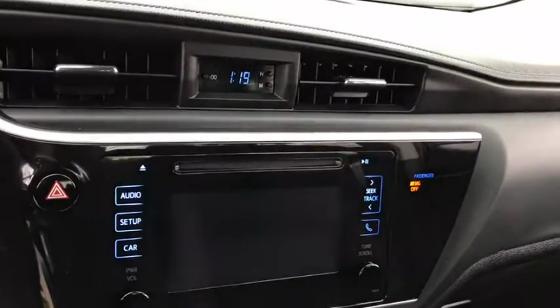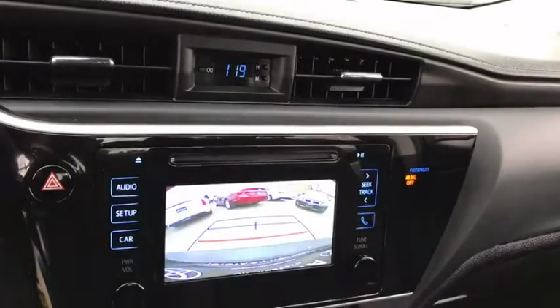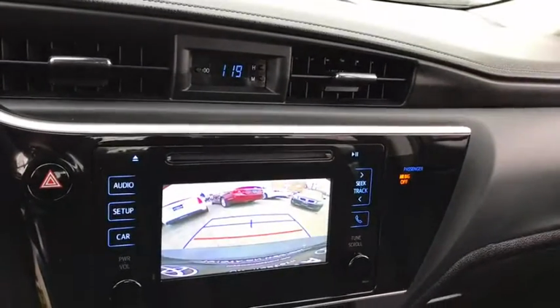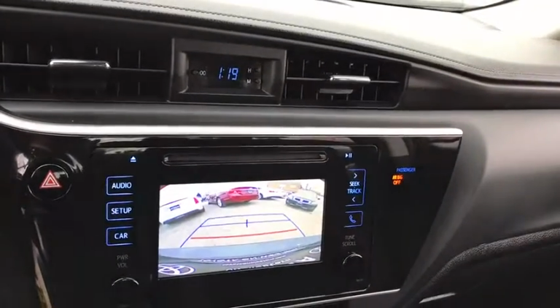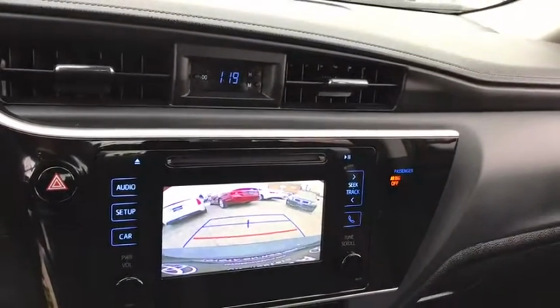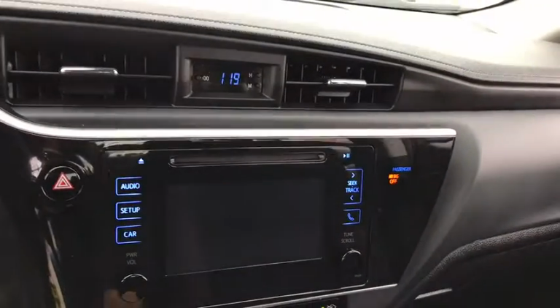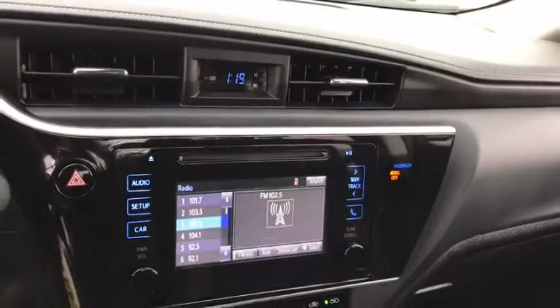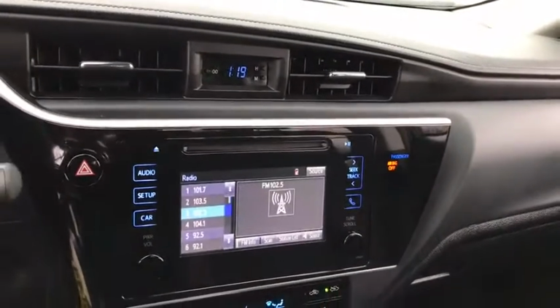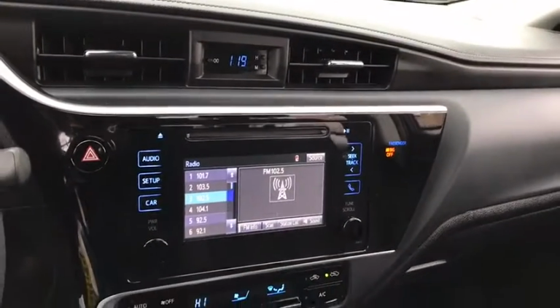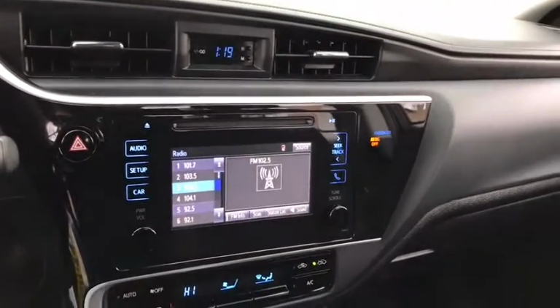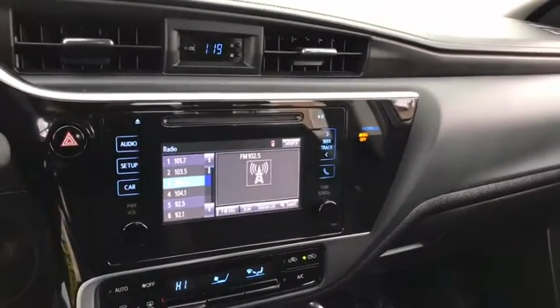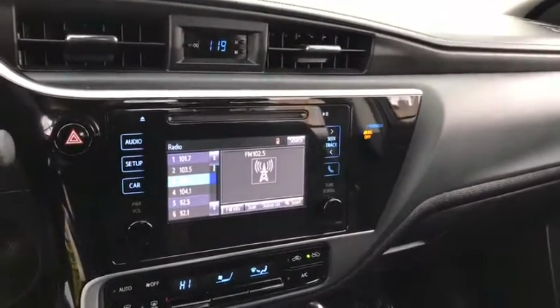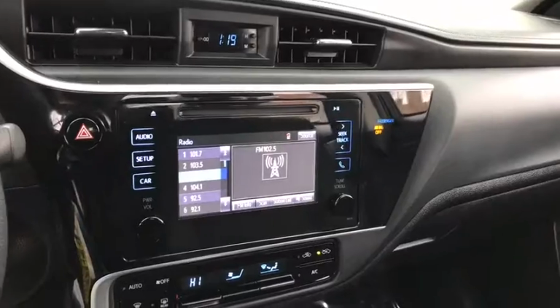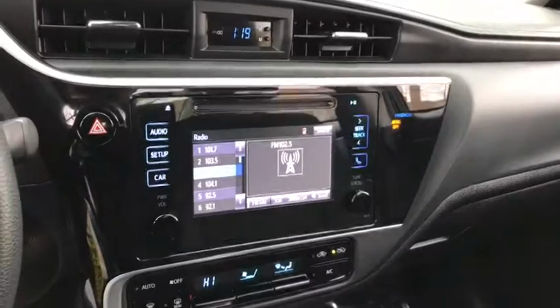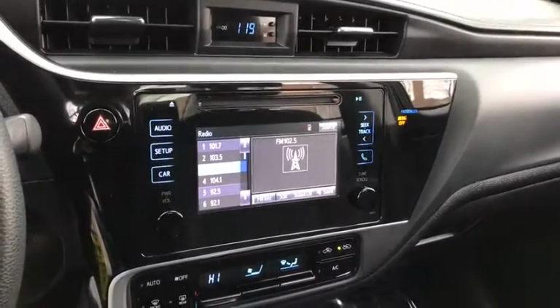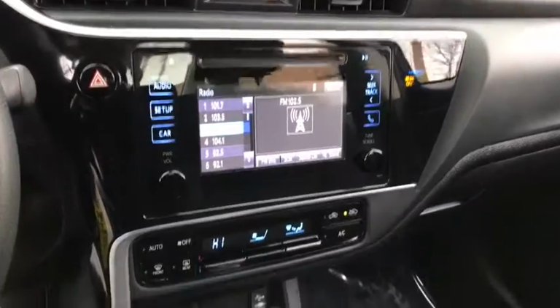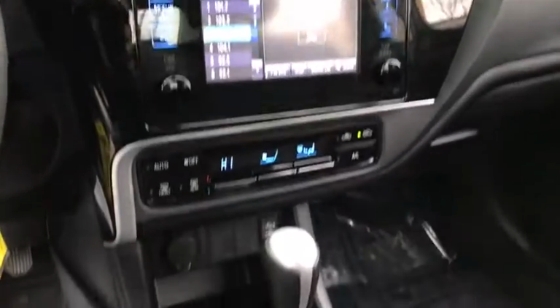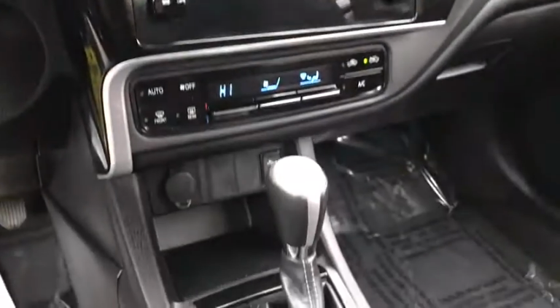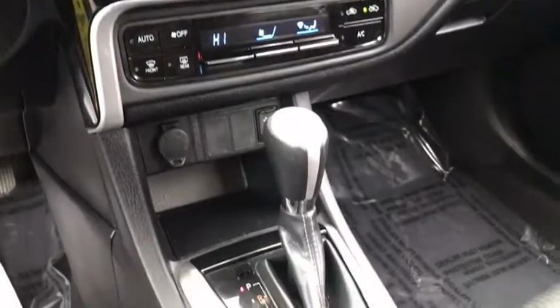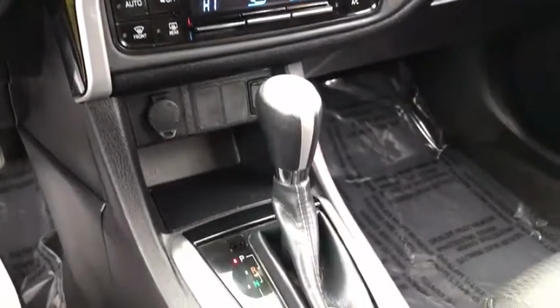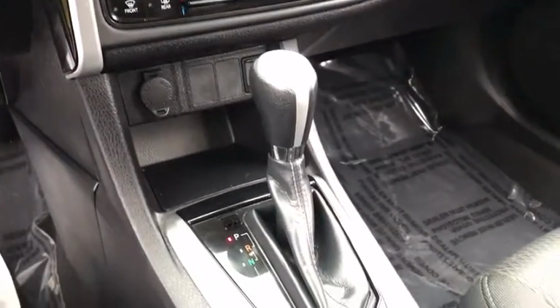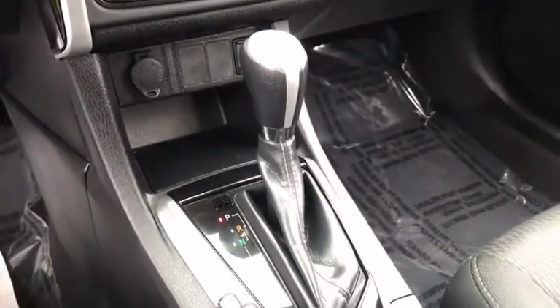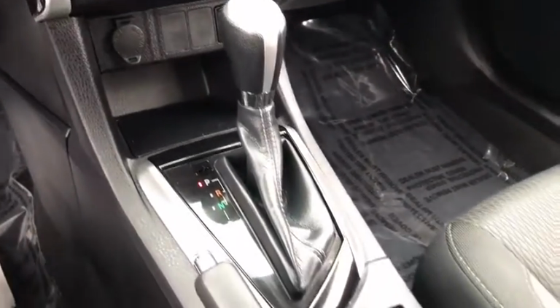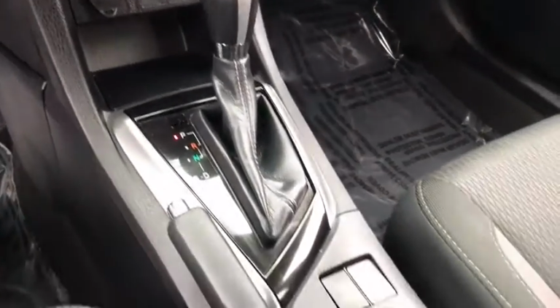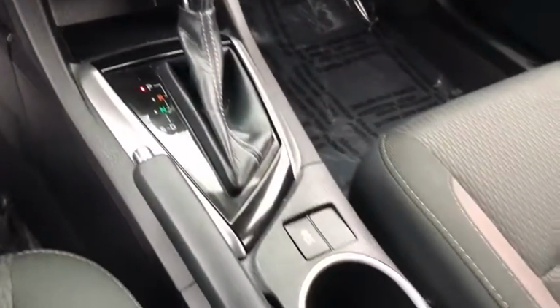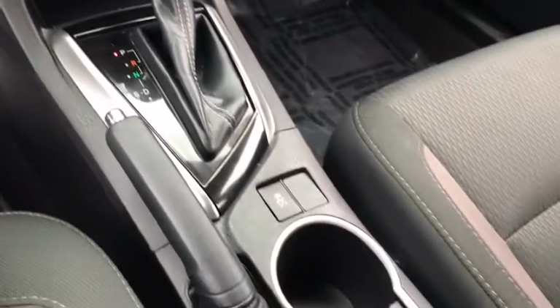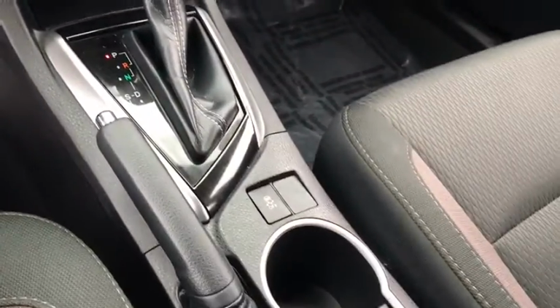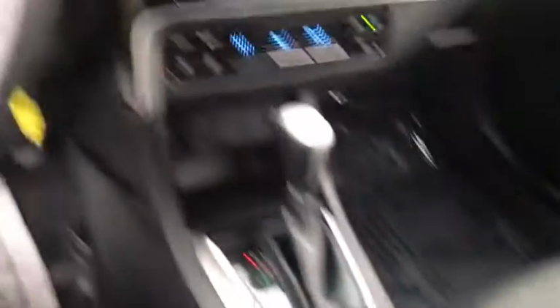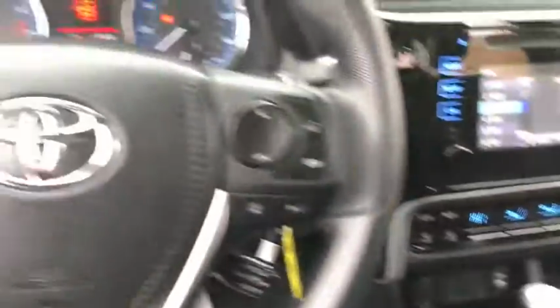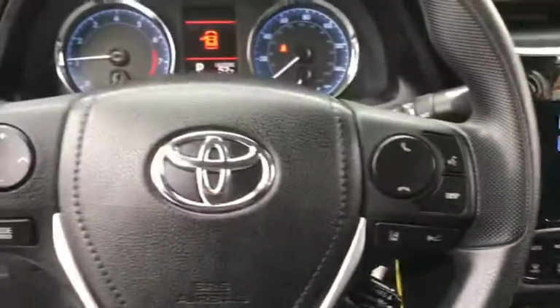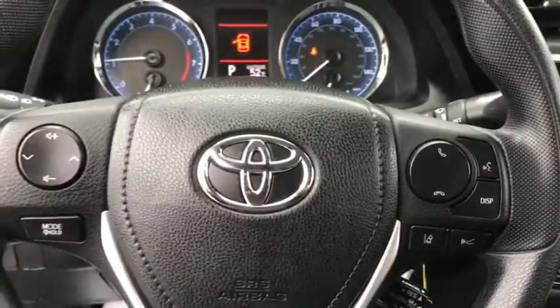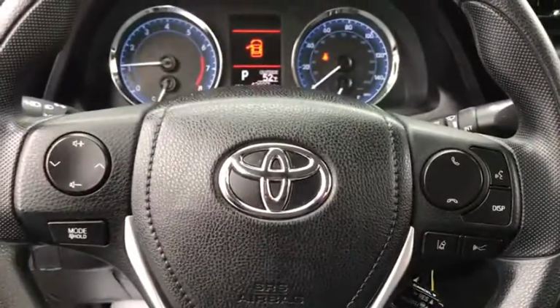Cruise control, floor mats, front wheel drive, rear defrost, climate control, AM FM stereo radio, power door locks, MP3 player, child safety locks.